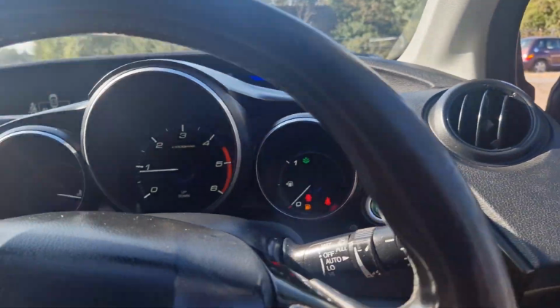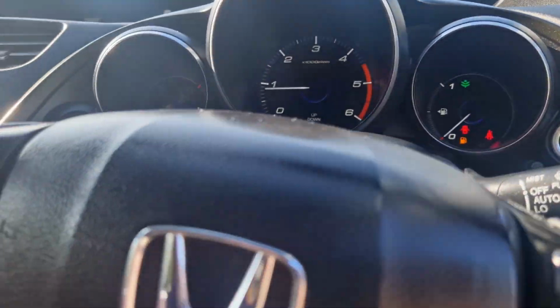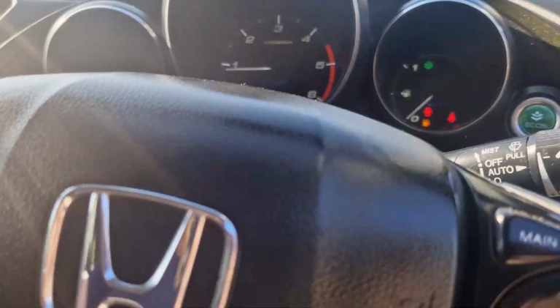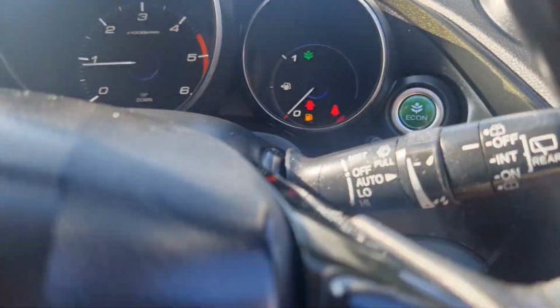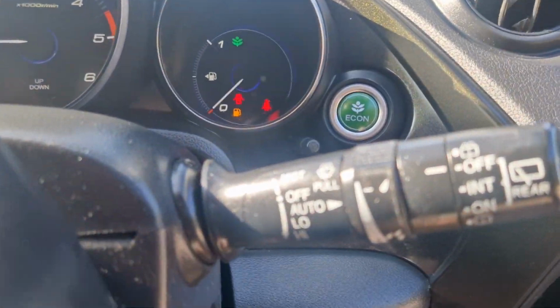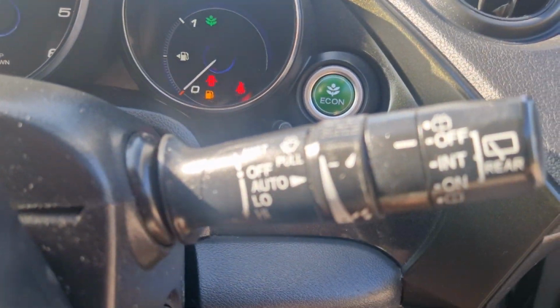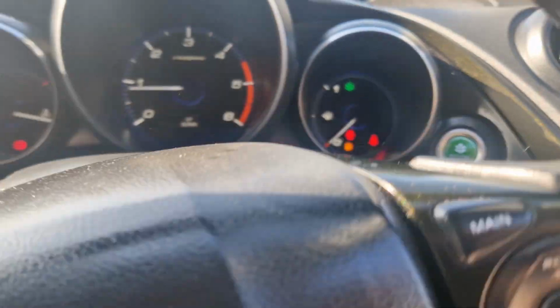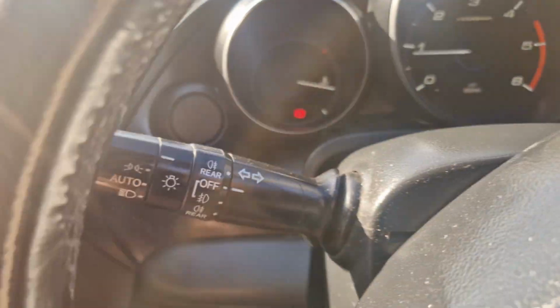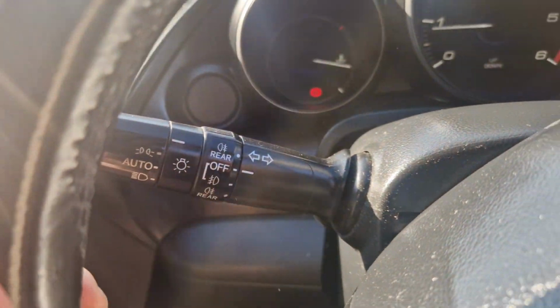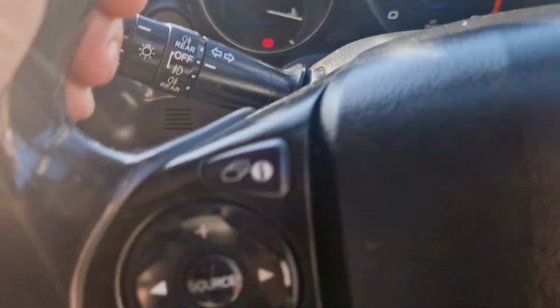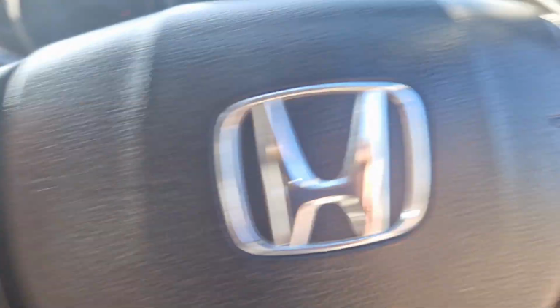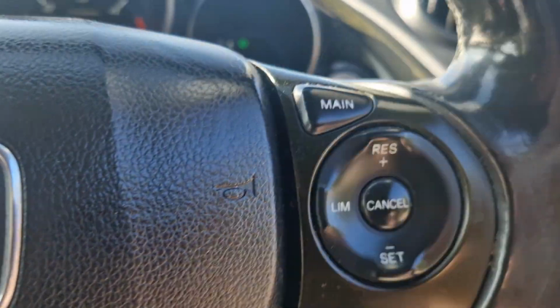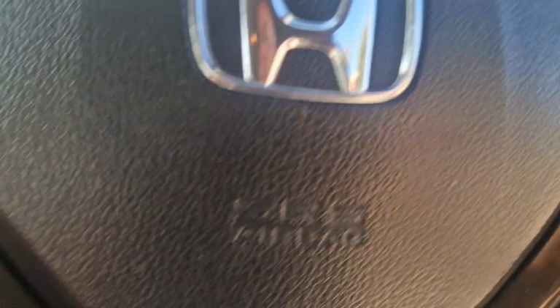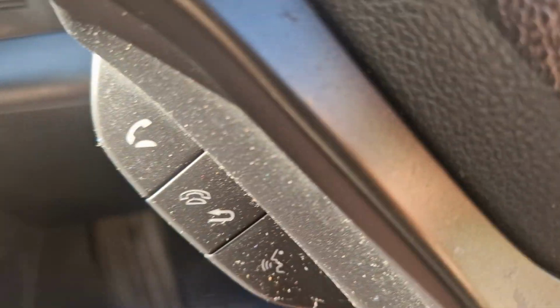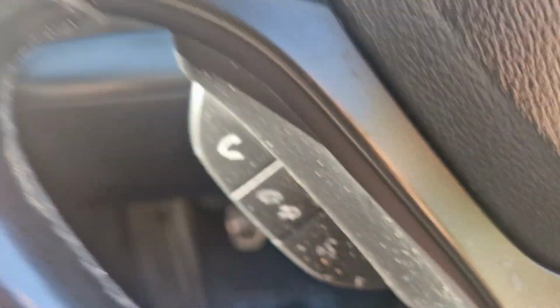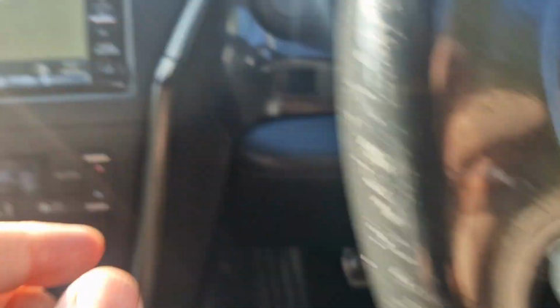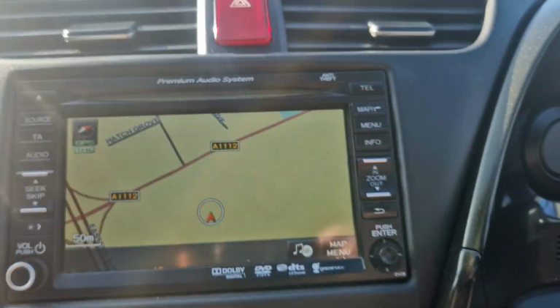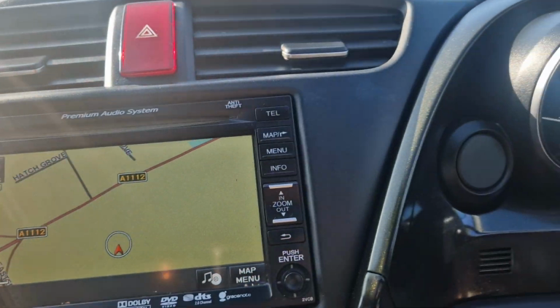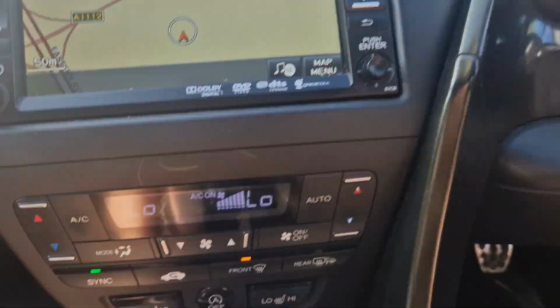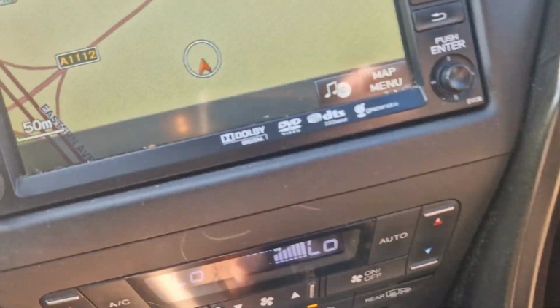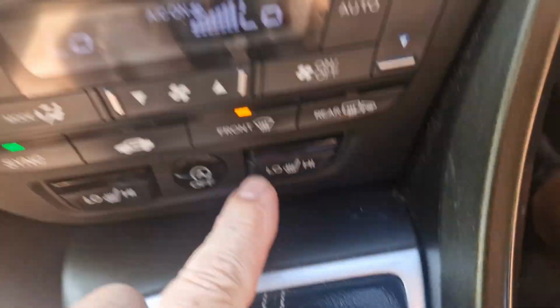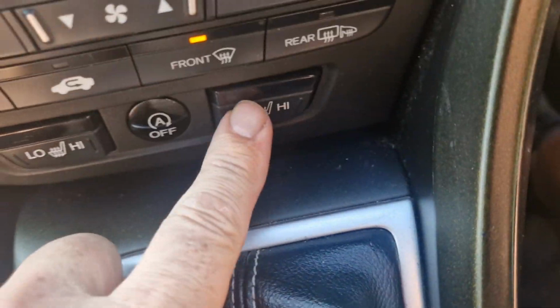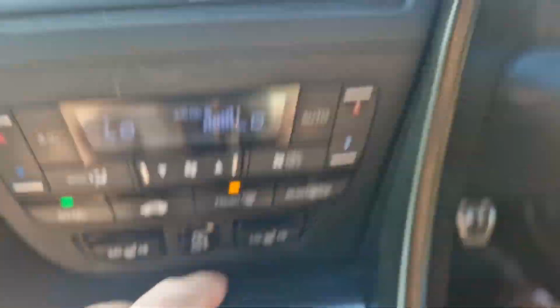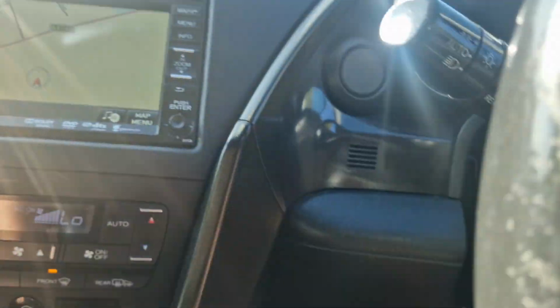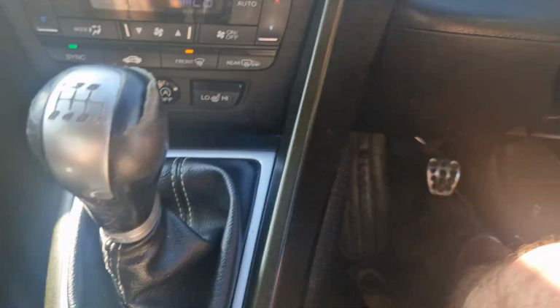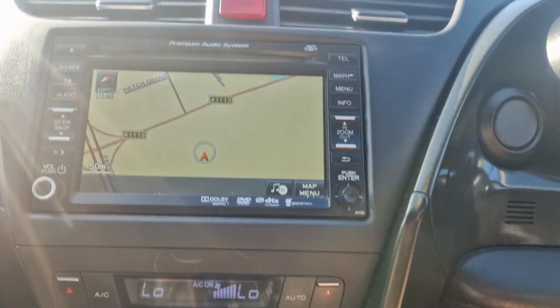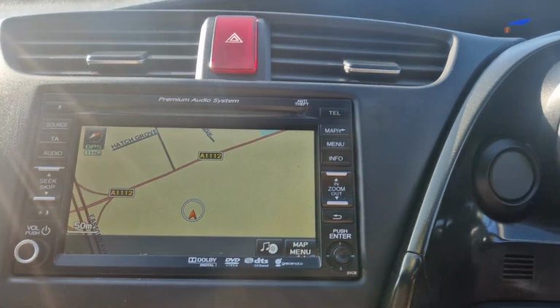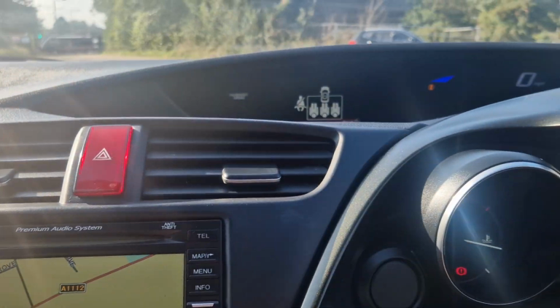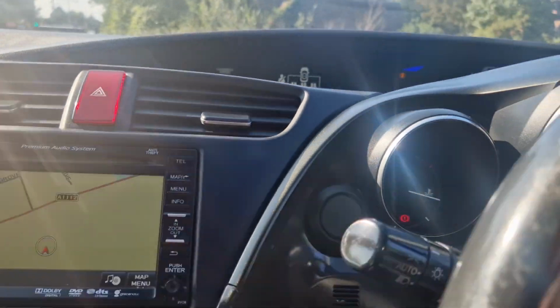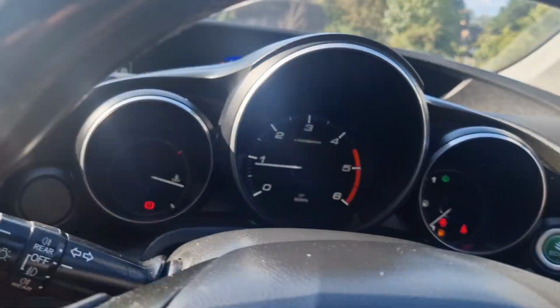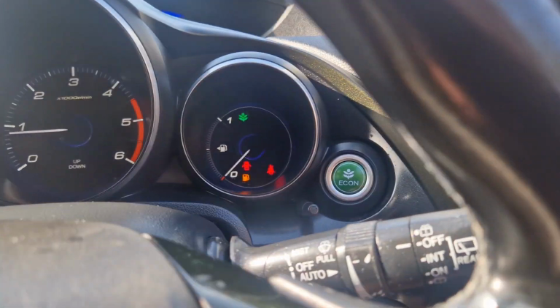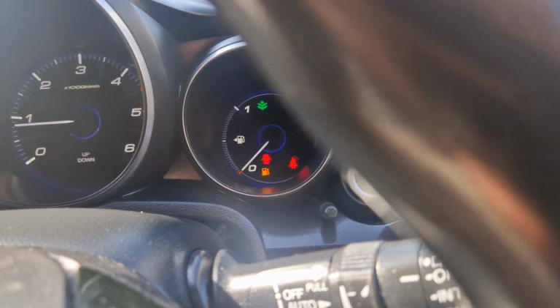So you've got automatic windscreen wipers, automatic lights, cruise control, Bluetooth, DAB radio, aircon, and heated seats. I mean, it's loaded — it's a really nice car.